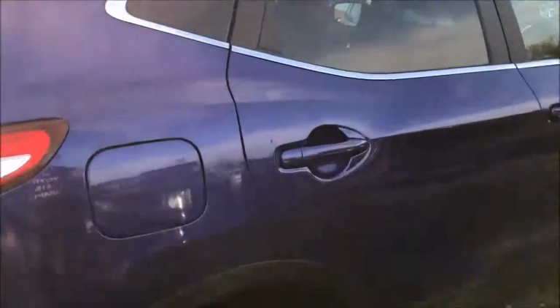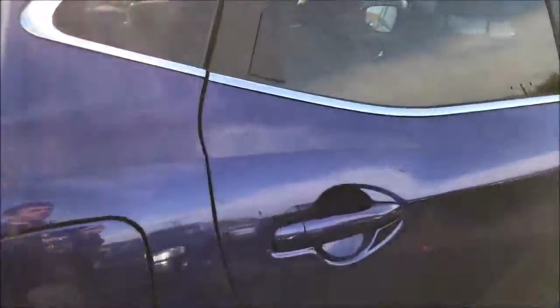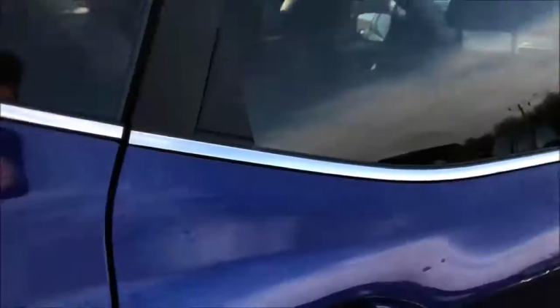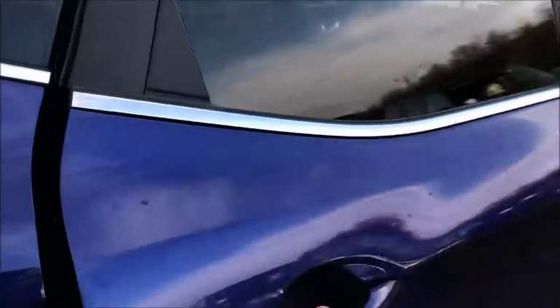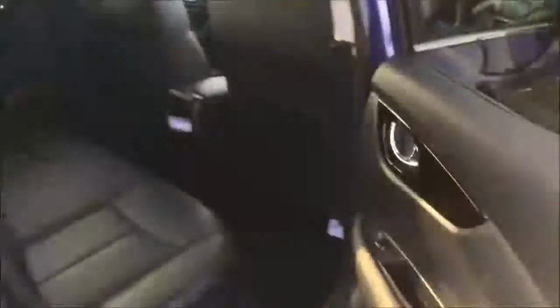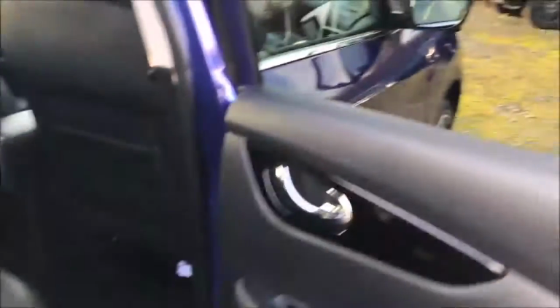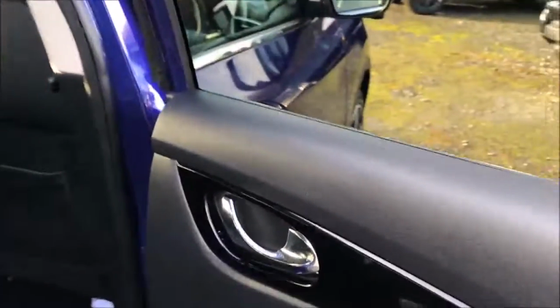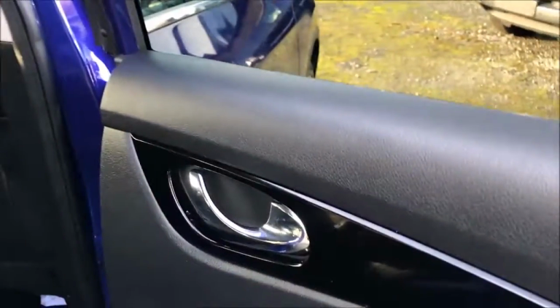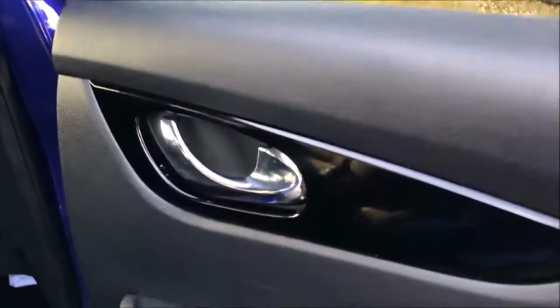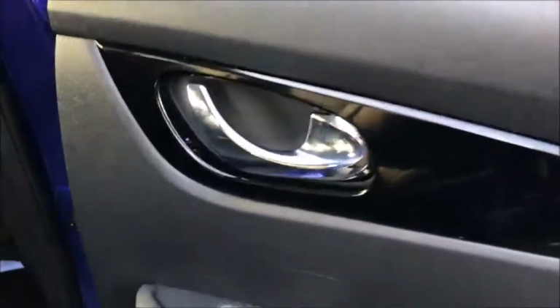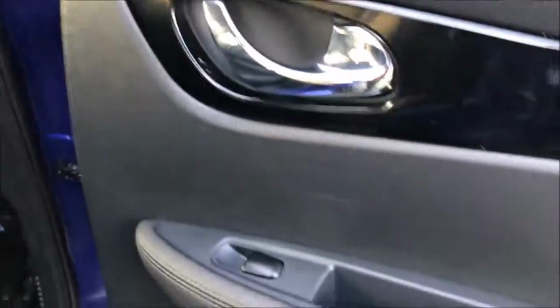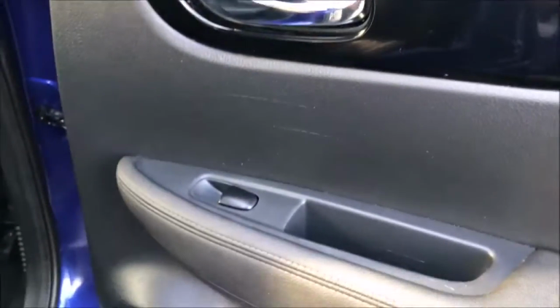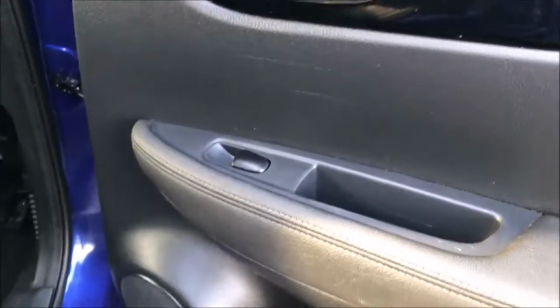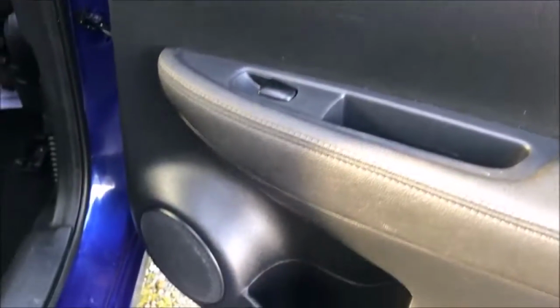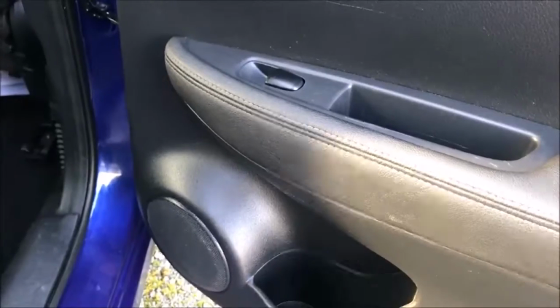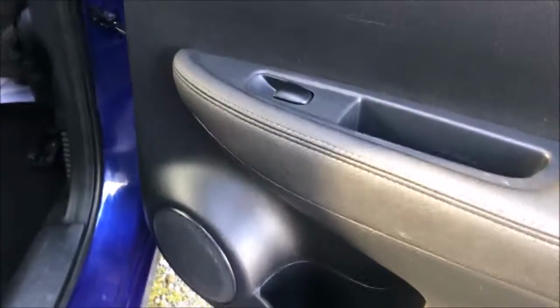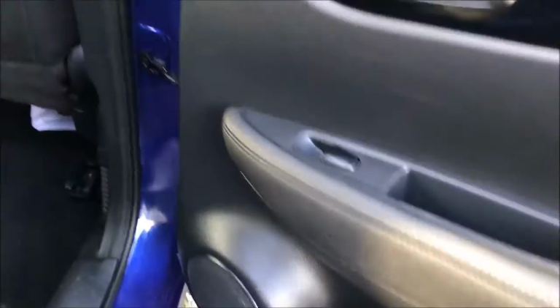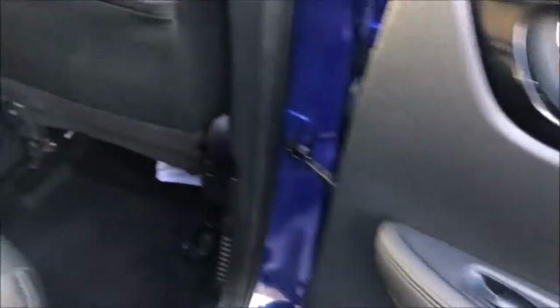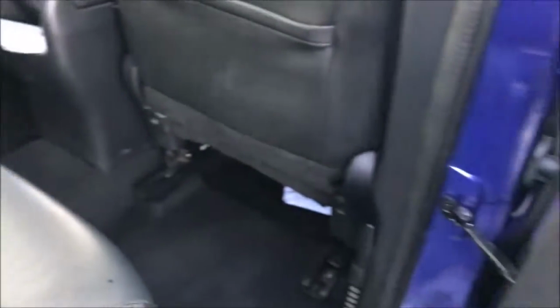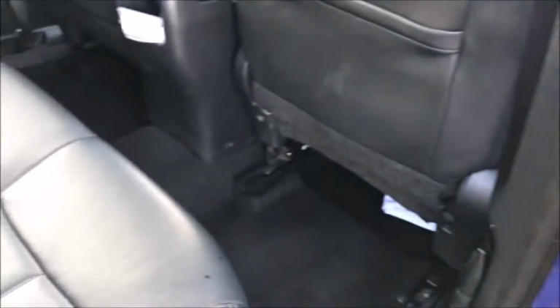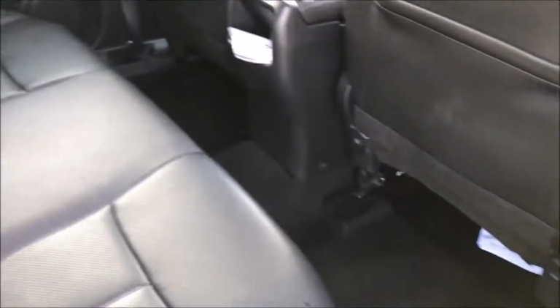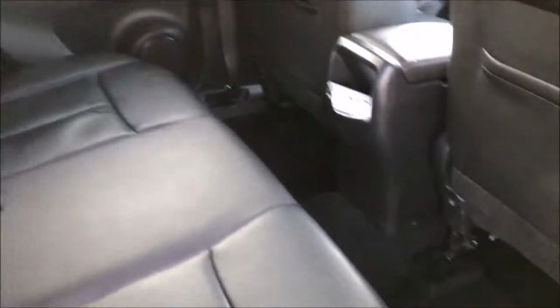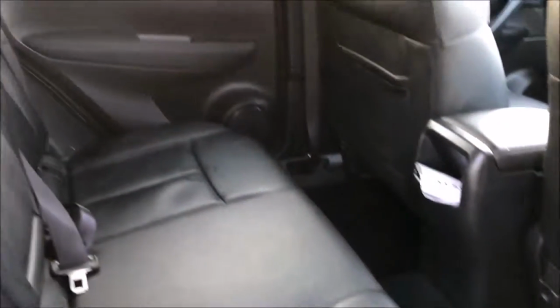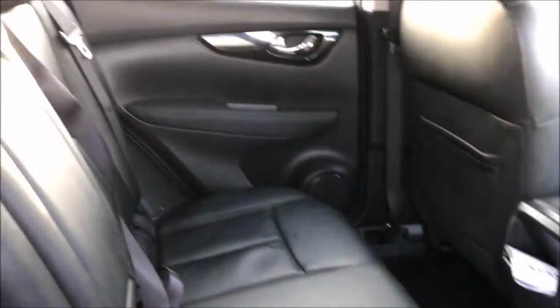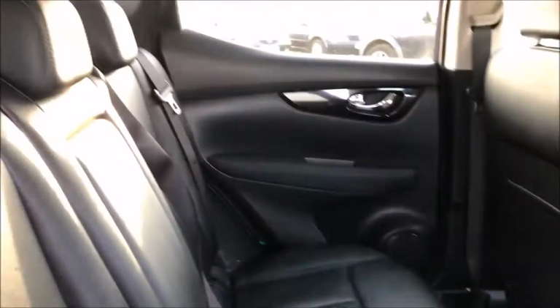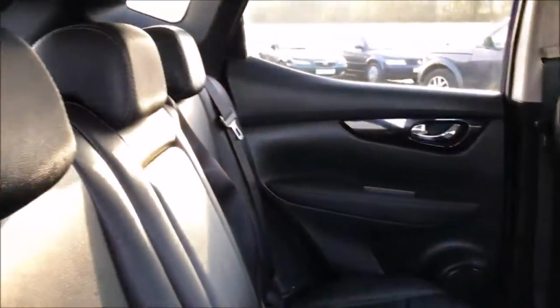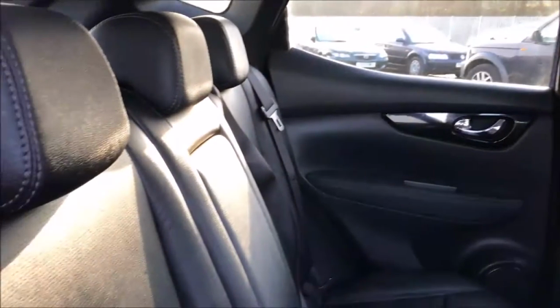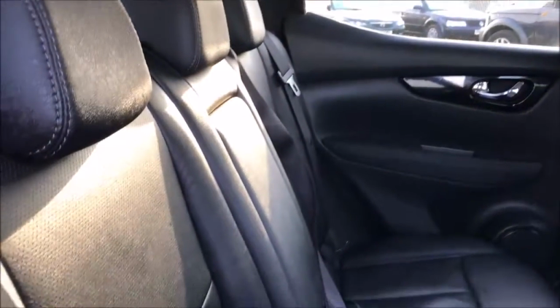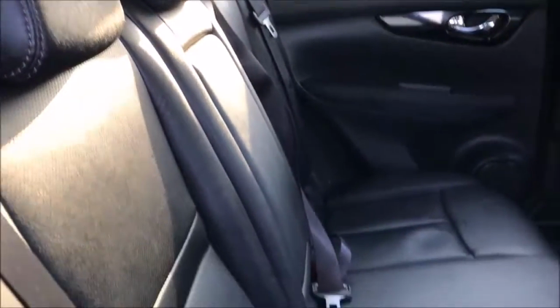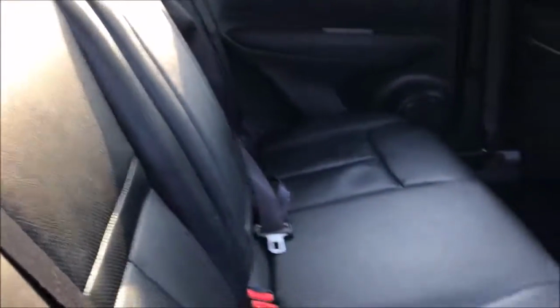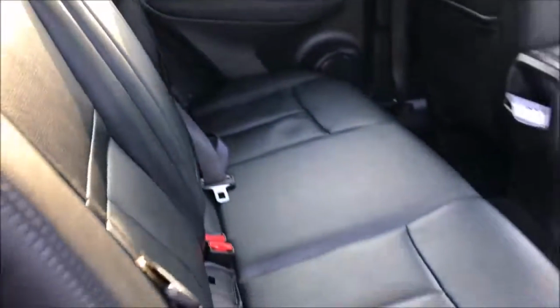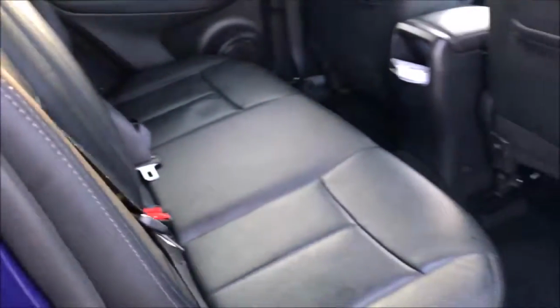Opening up the rear door, you'll notice this model is fitted with chrome finished door handles, electric windows throughout and stereo speakers. Inside you'll also notice the large amount of leg and headroom this car has to offer, along with the black leather upholstery which is all in excellent condition.